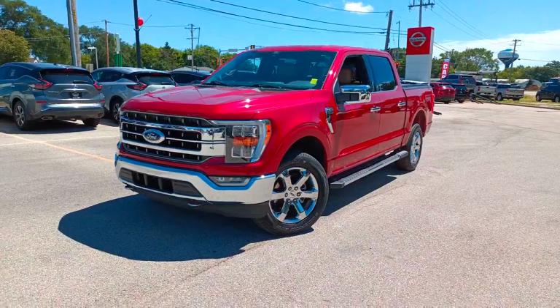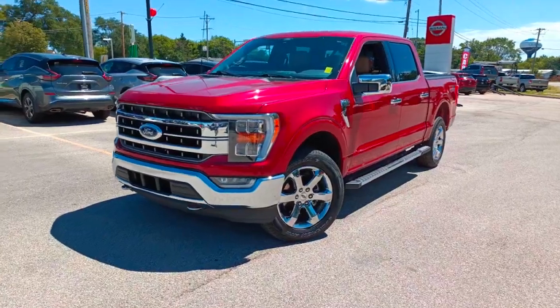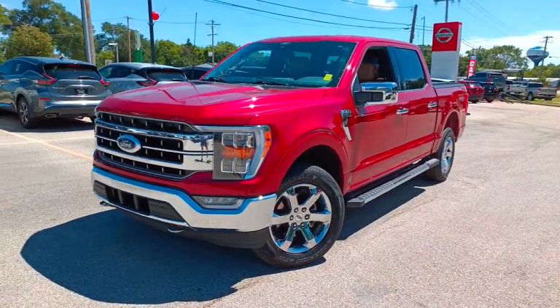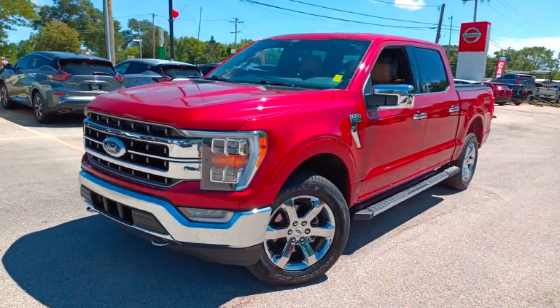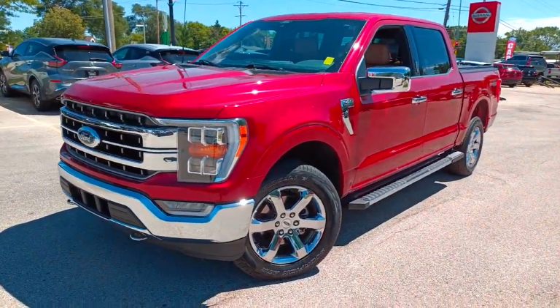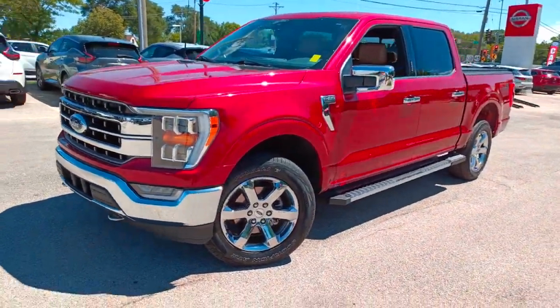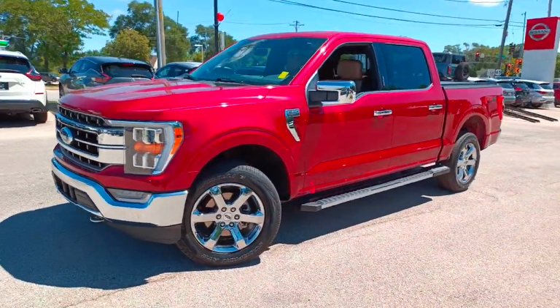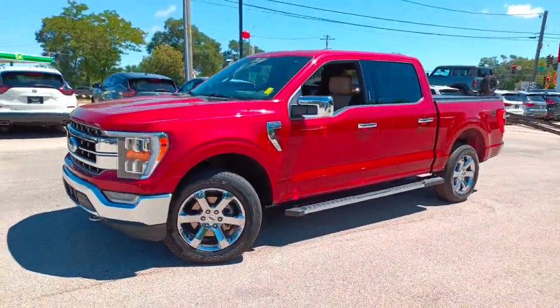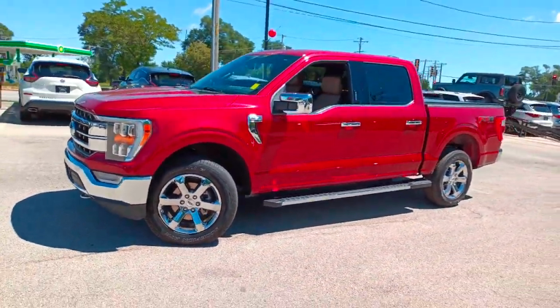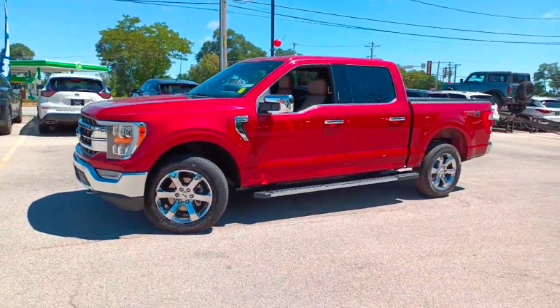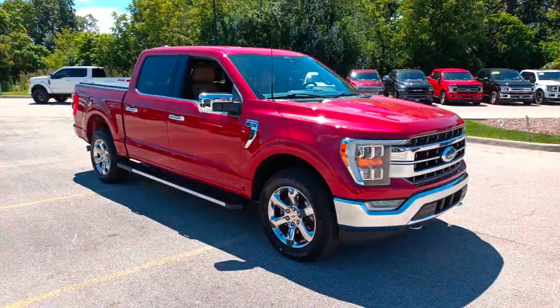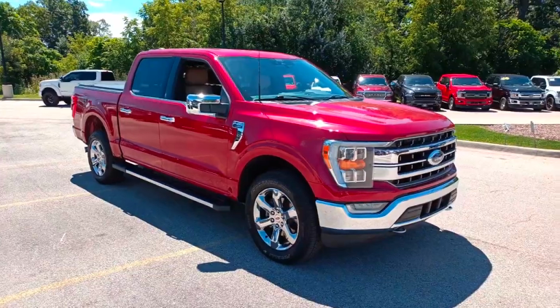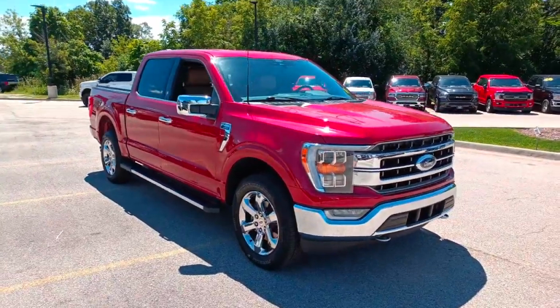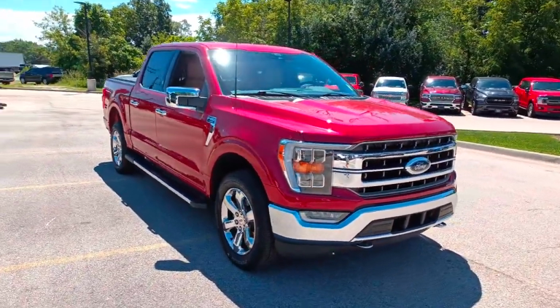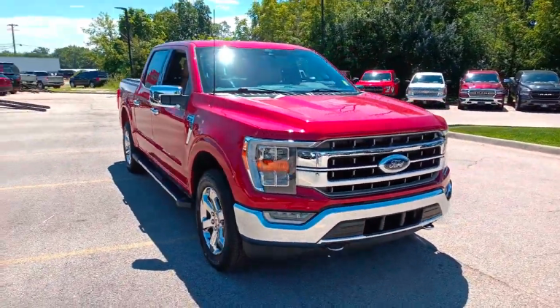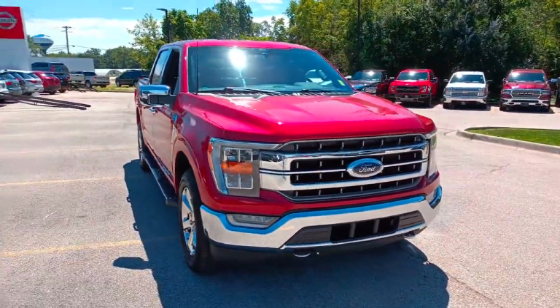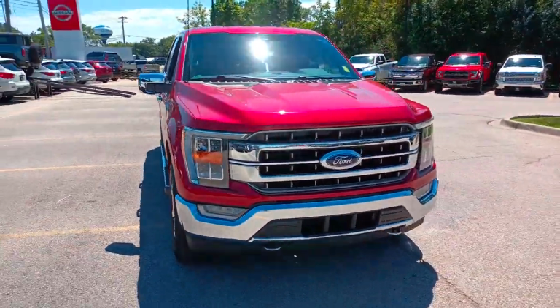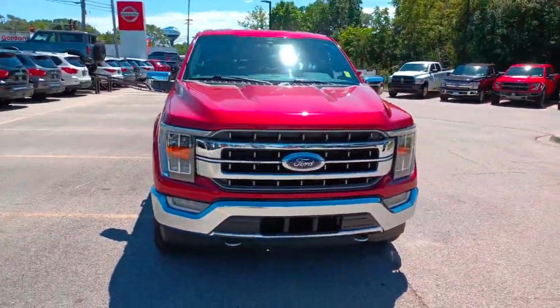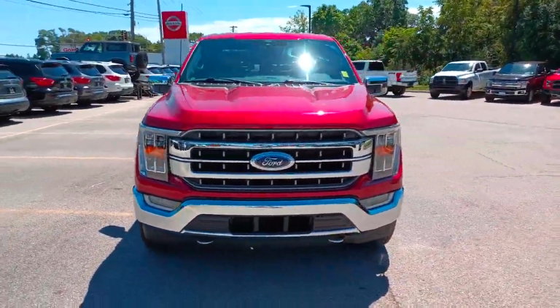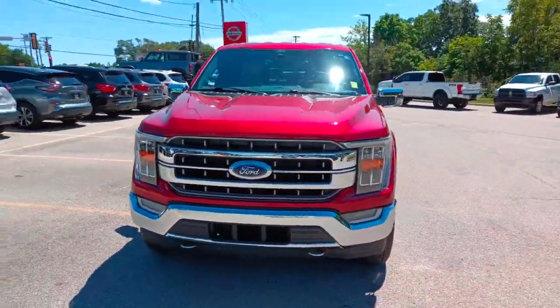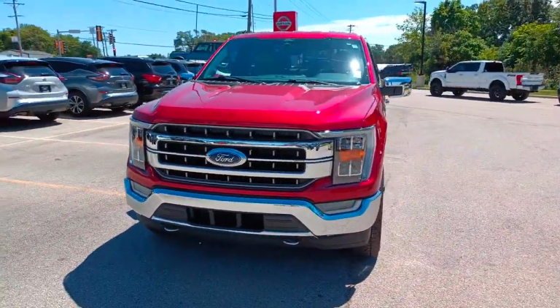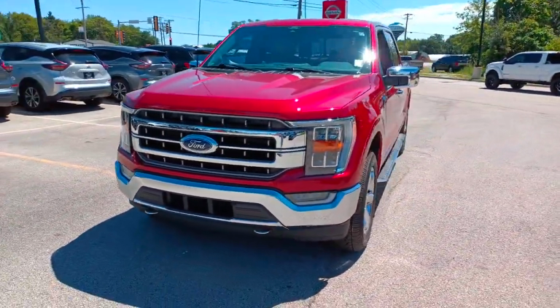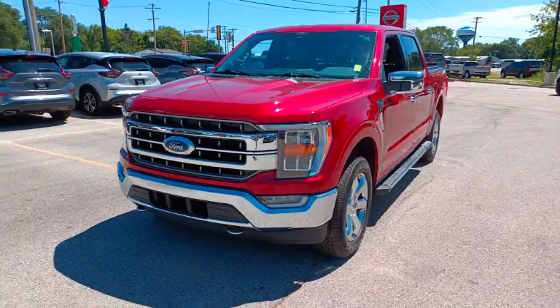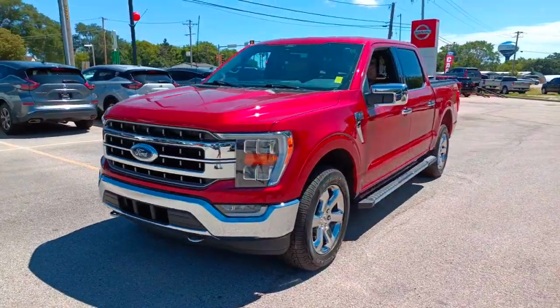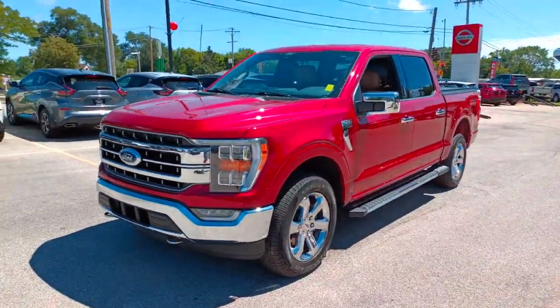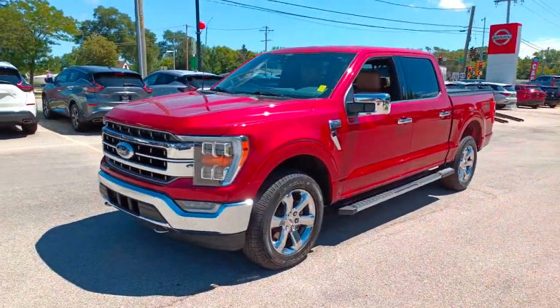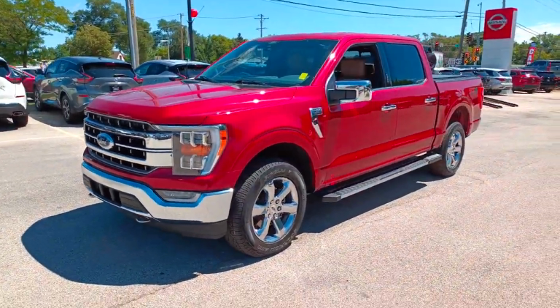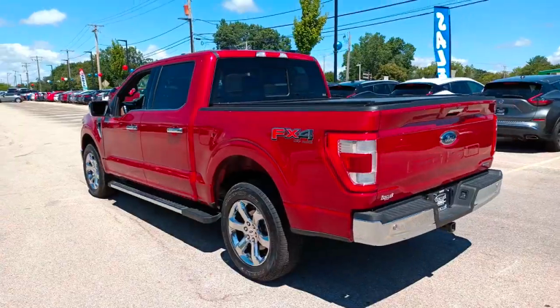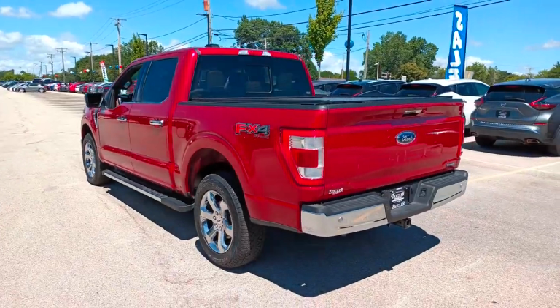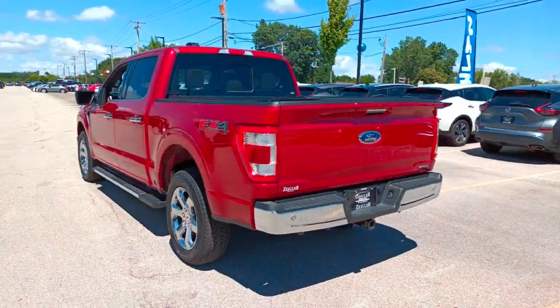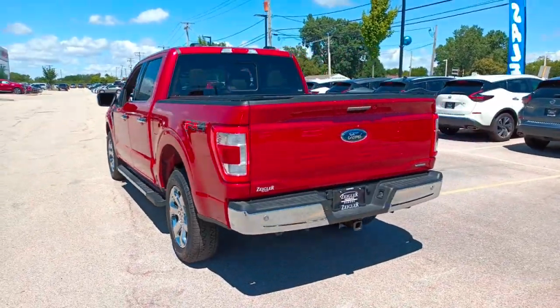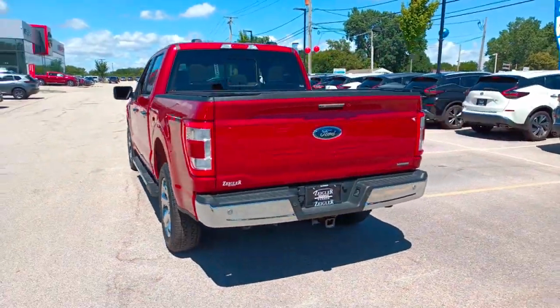Picture yourself in the 2021 Ford F-150. This vehicle still has fewer than 10,000 miles on the clock, so it won't last long. This rugged F-150 is ready for work, off-roading, or a little R&R.